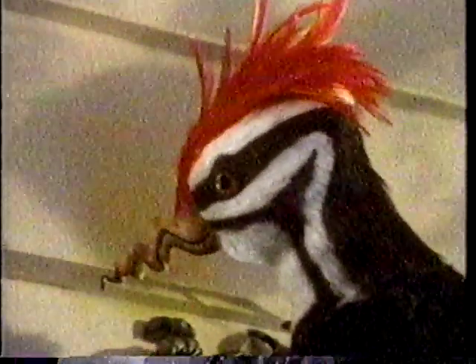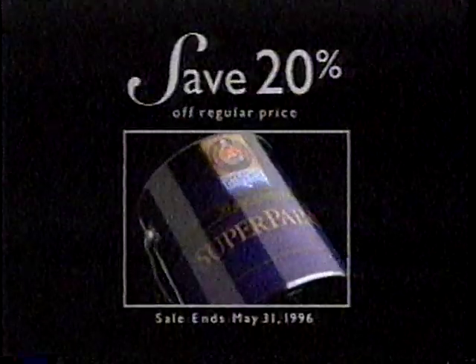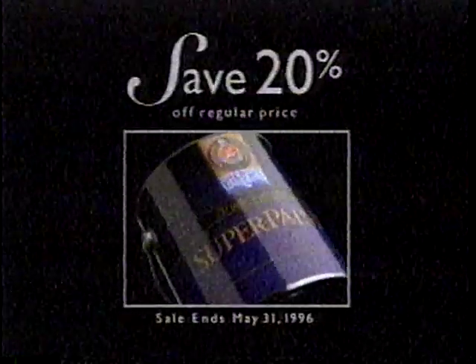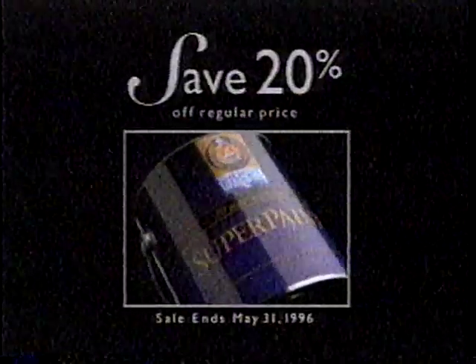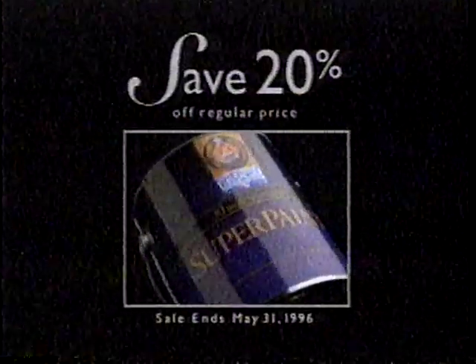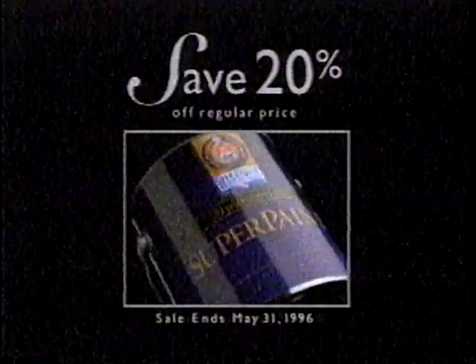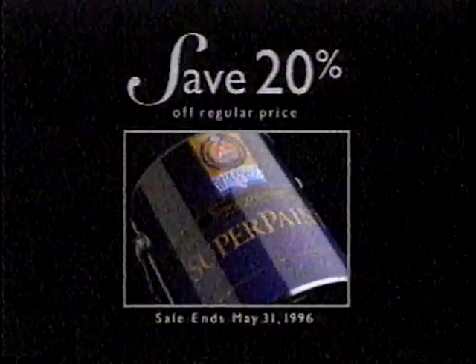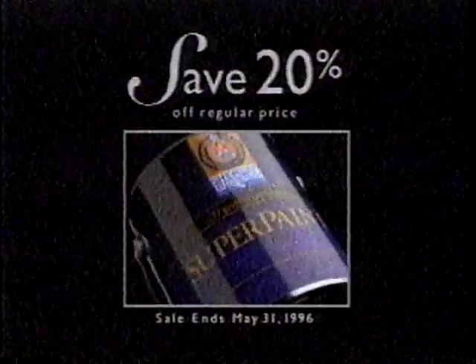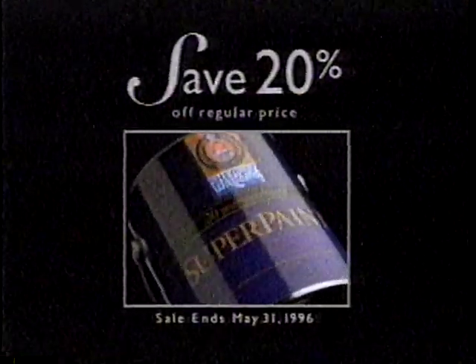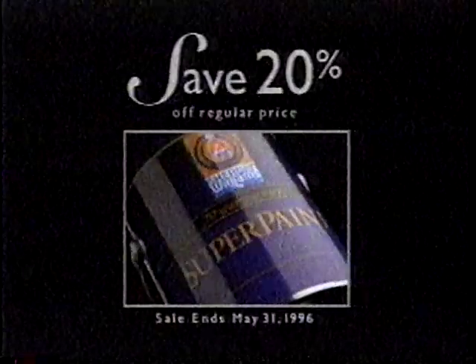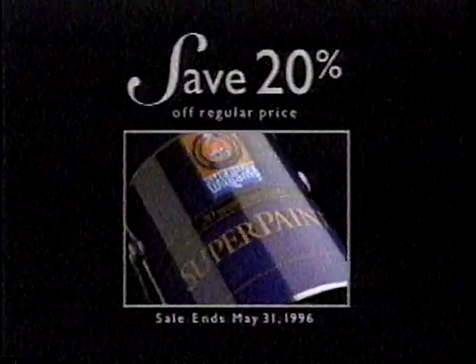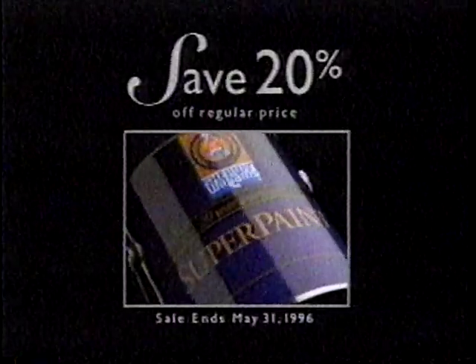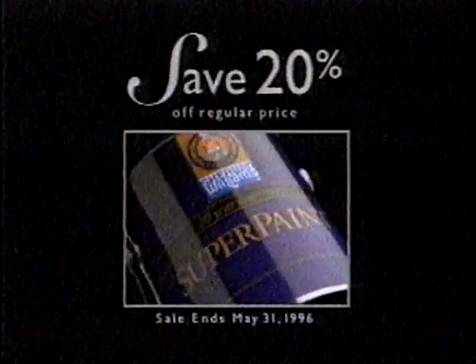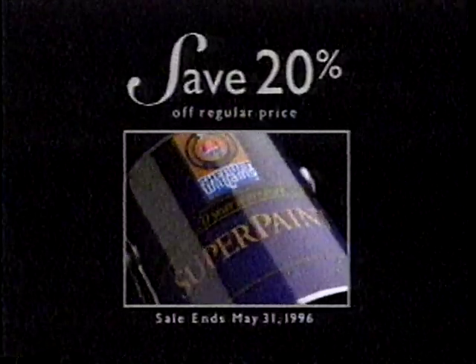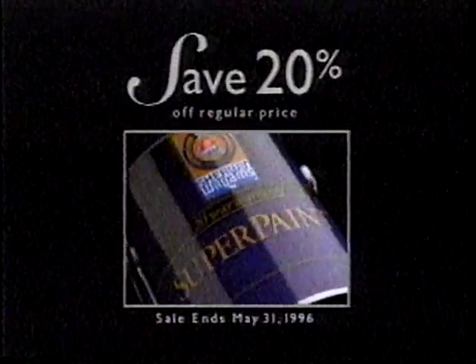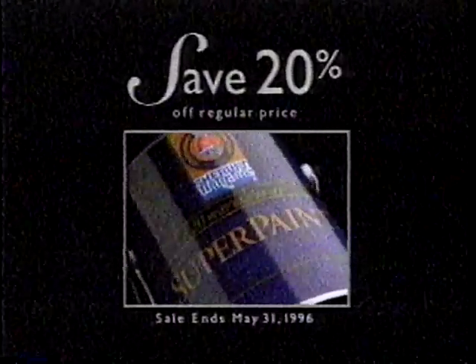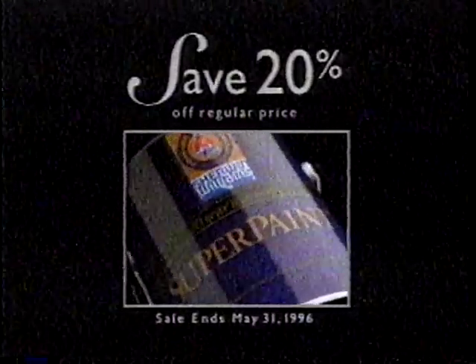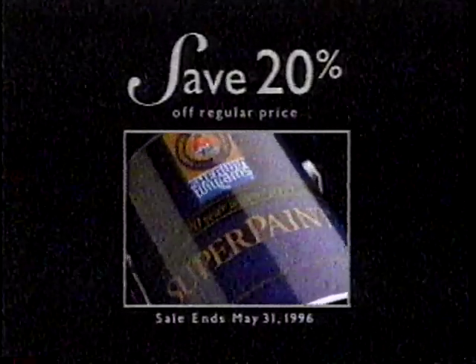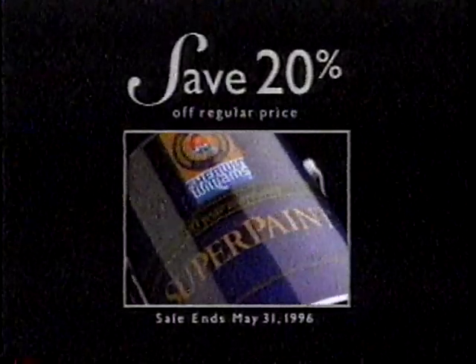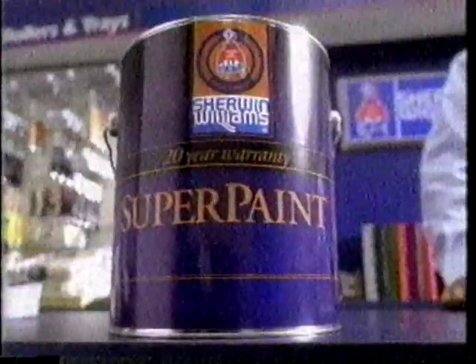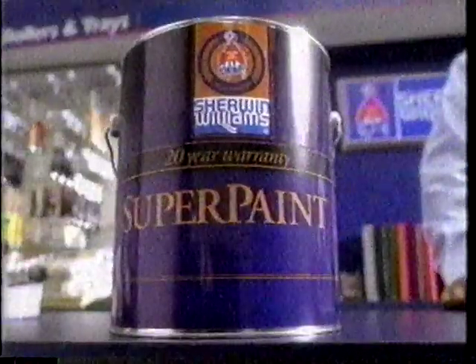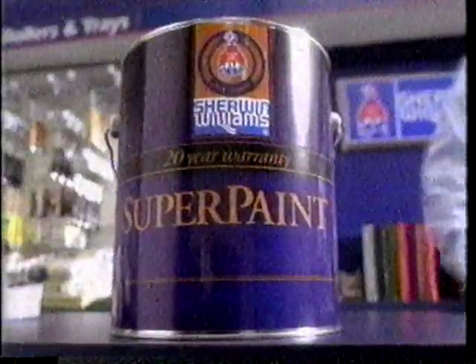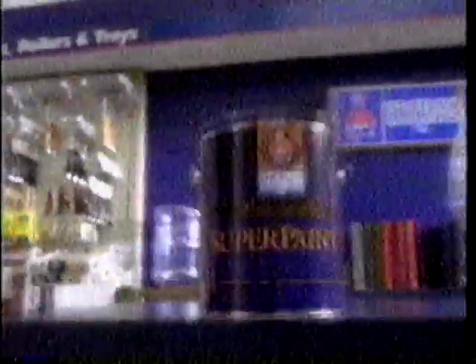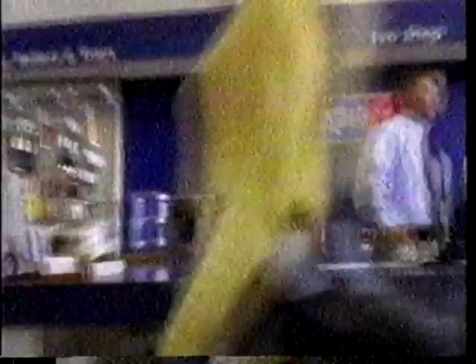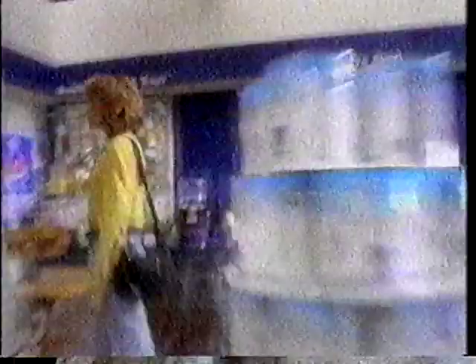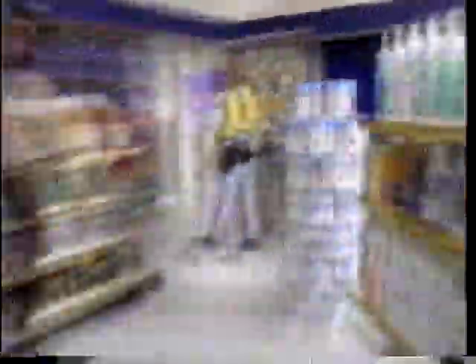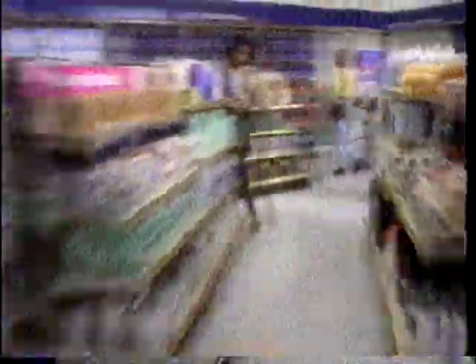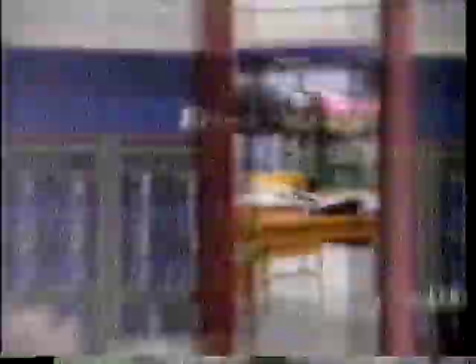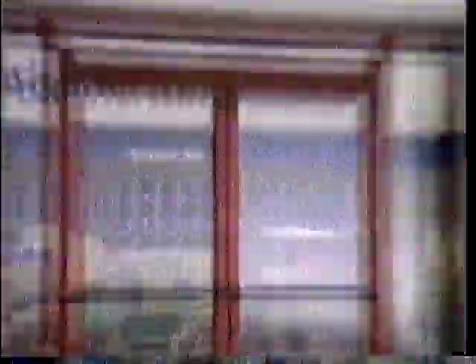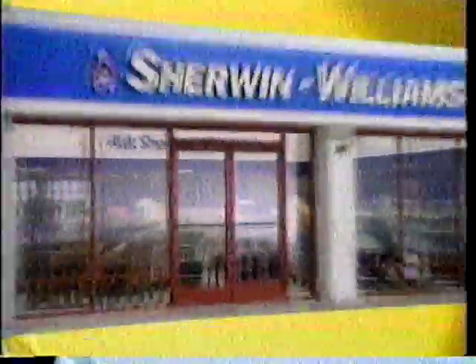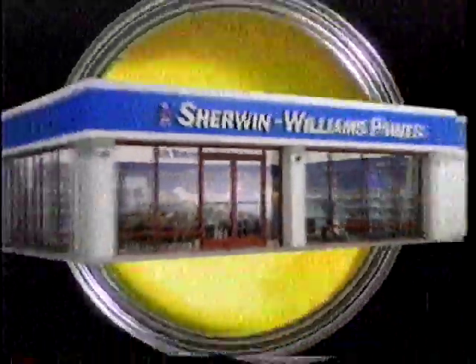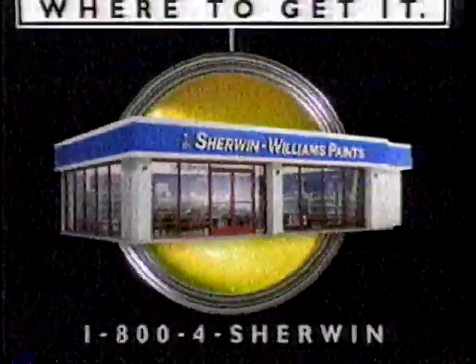Save on all exterior Super Paint with Super Paint Flat, now 20% off. Sherwin-Williams. Where to get it?